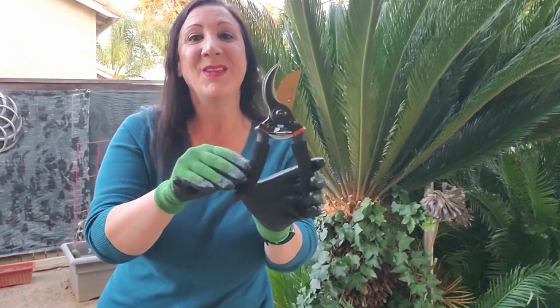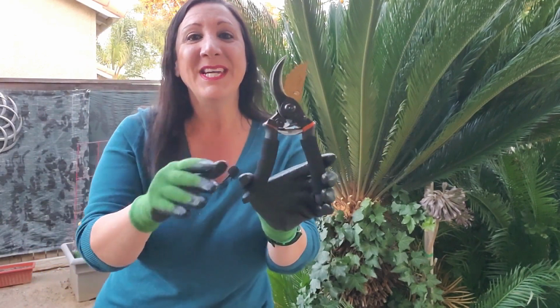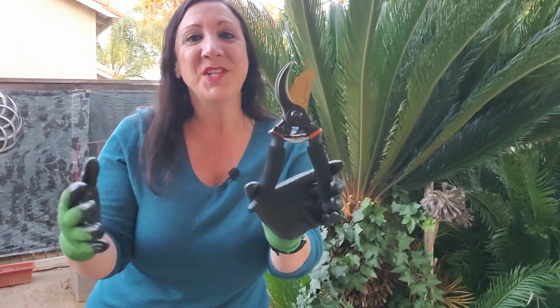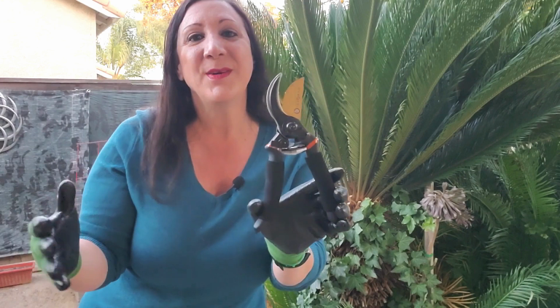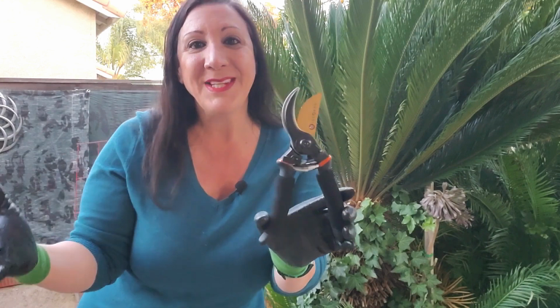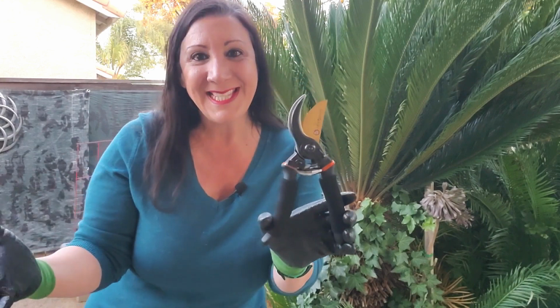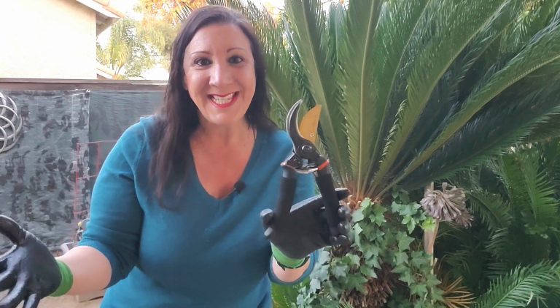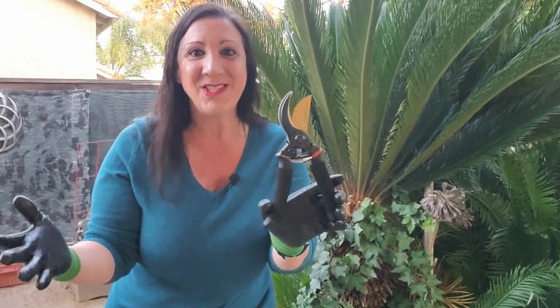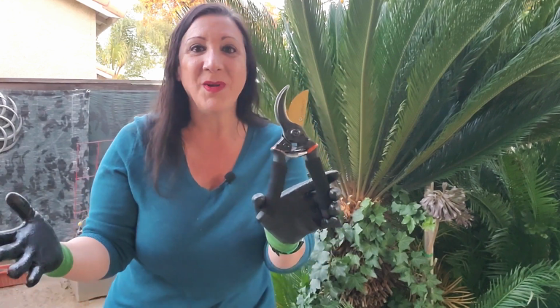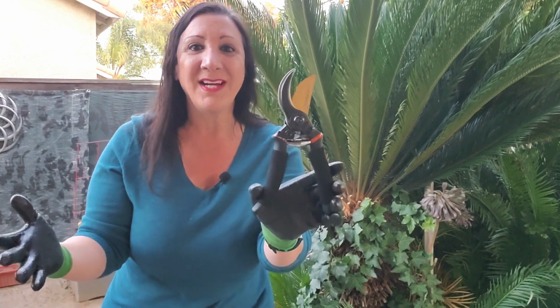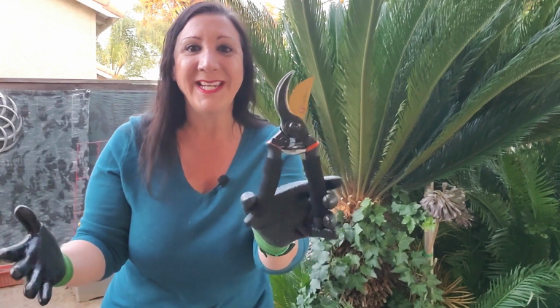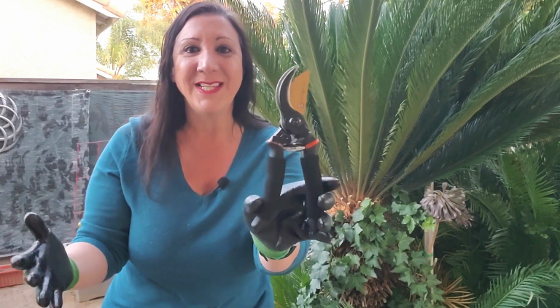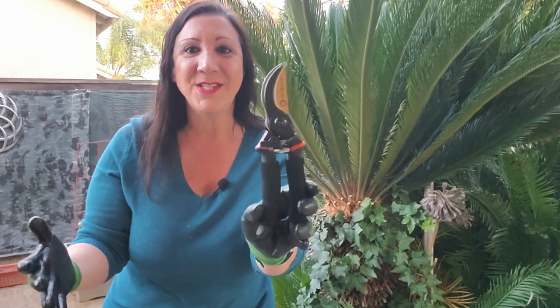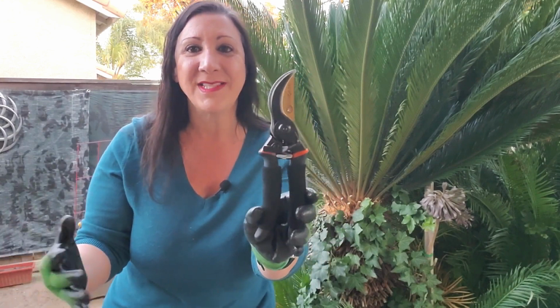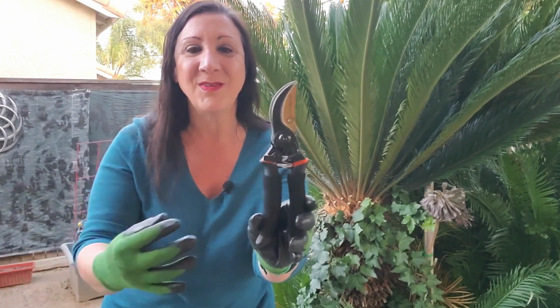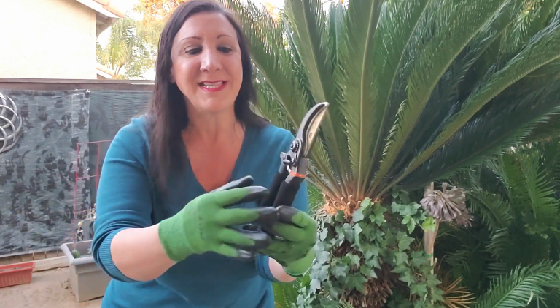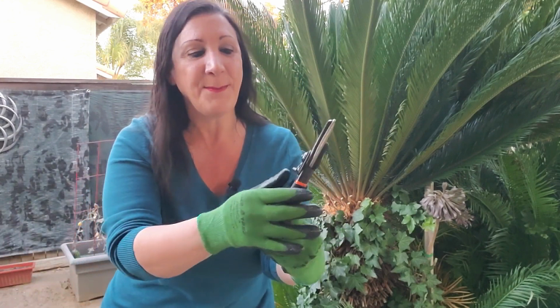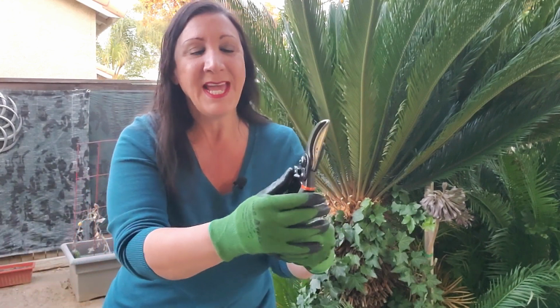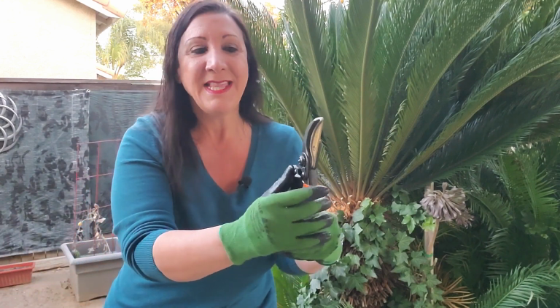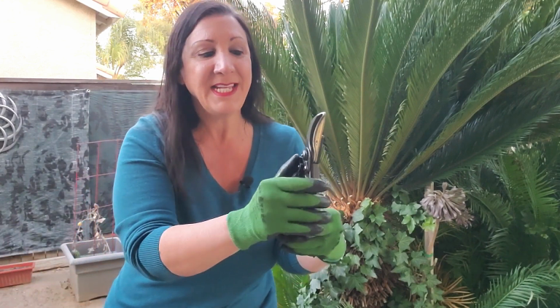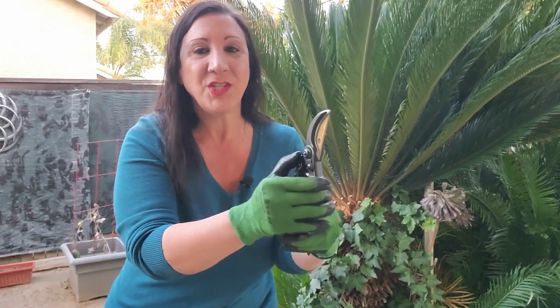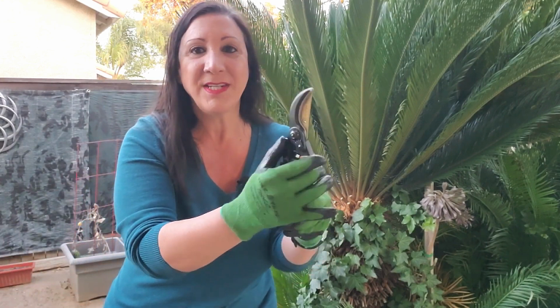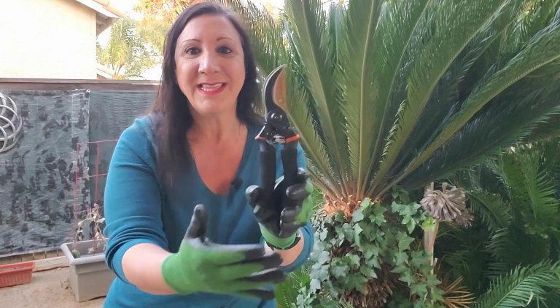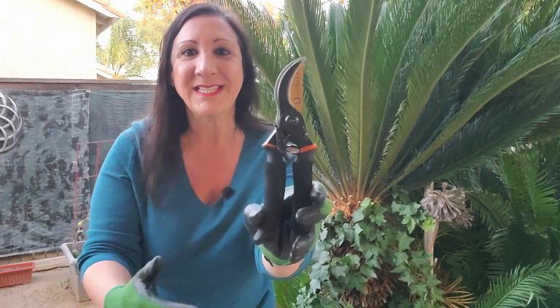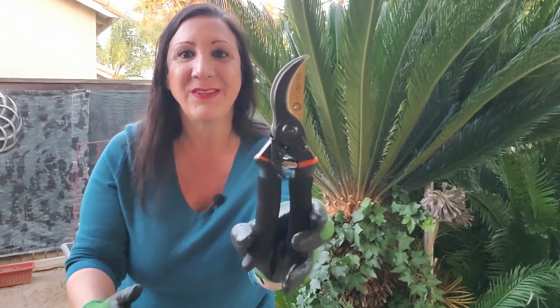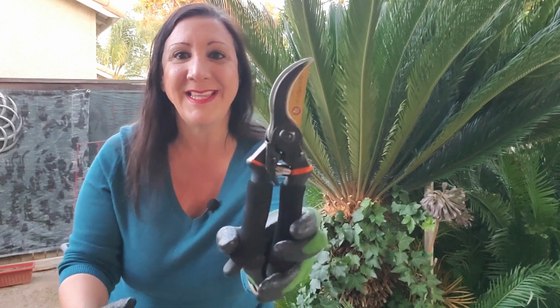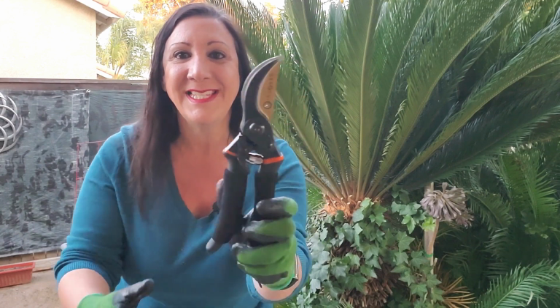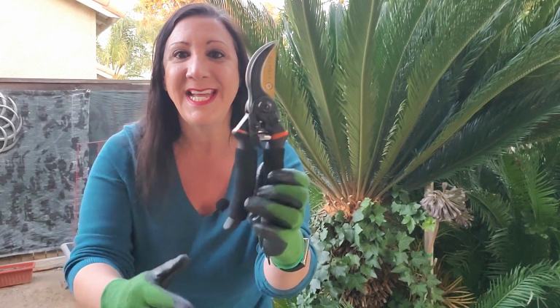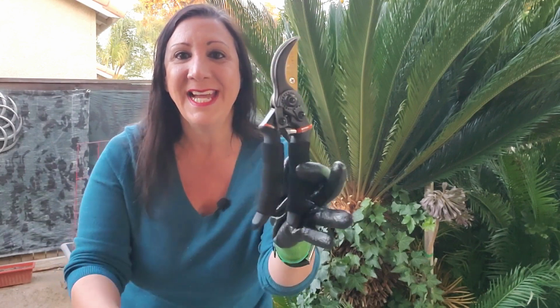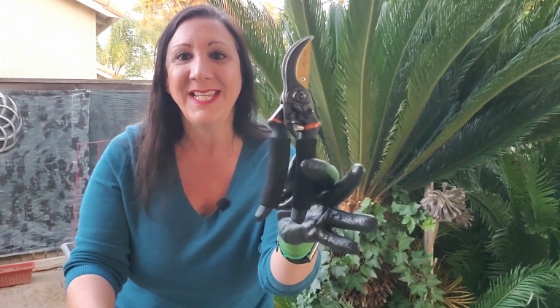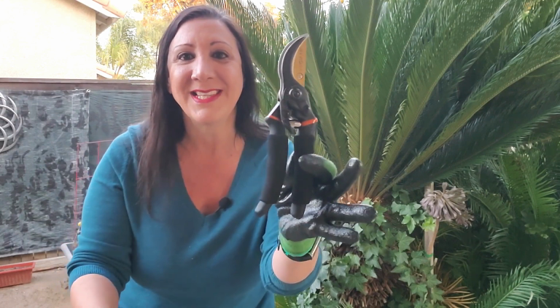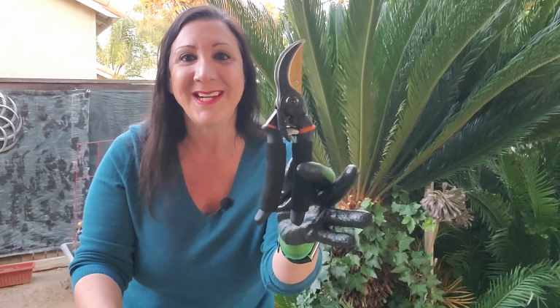So let me also show you how easy it is to lock it. All you do is close this up, and then you turn this like this, and now it is locked.